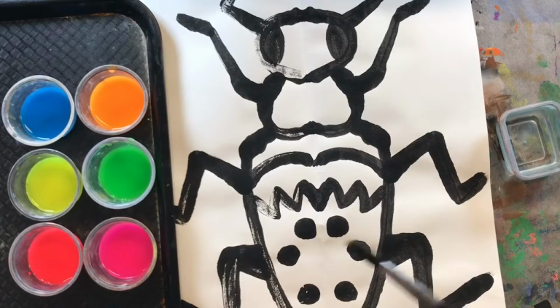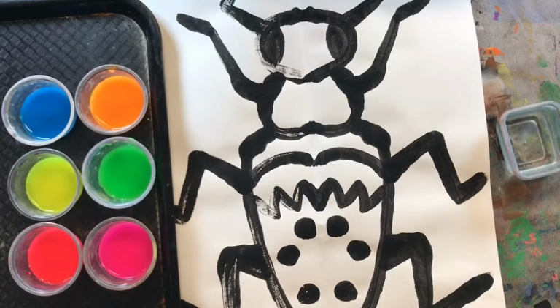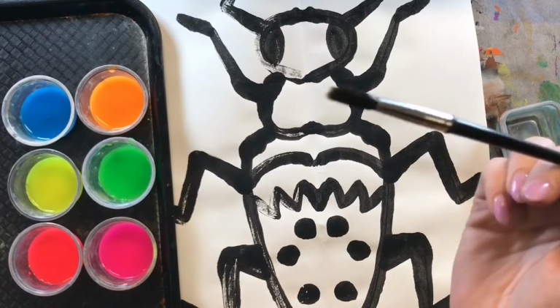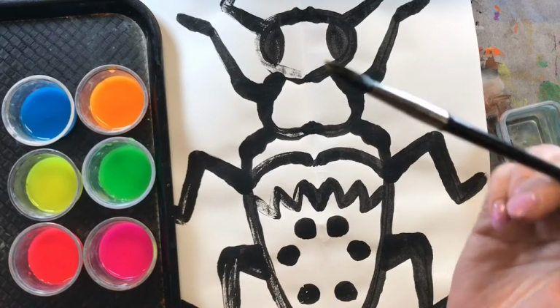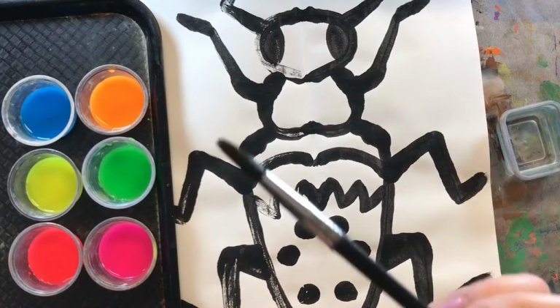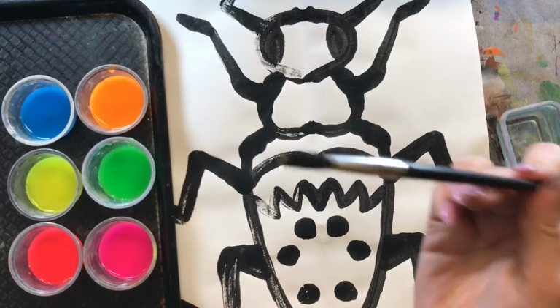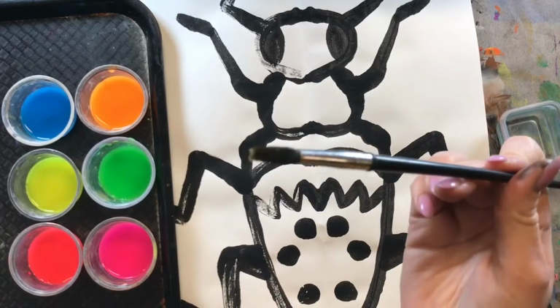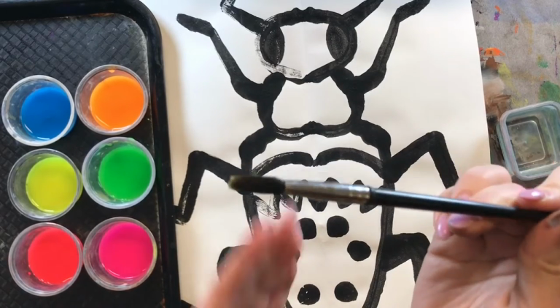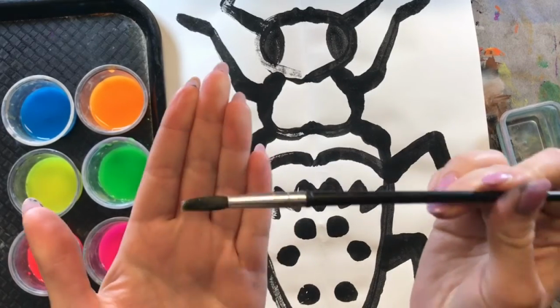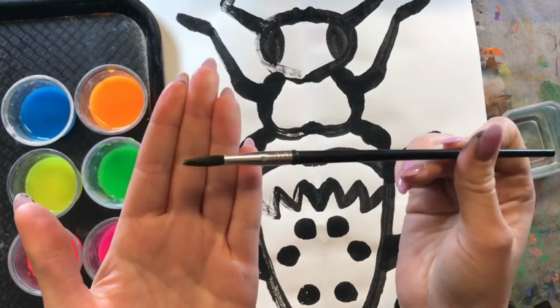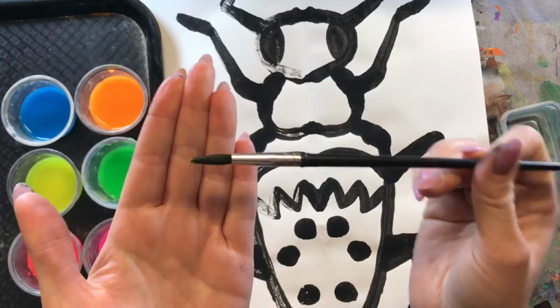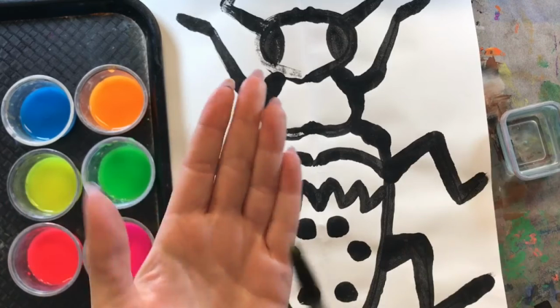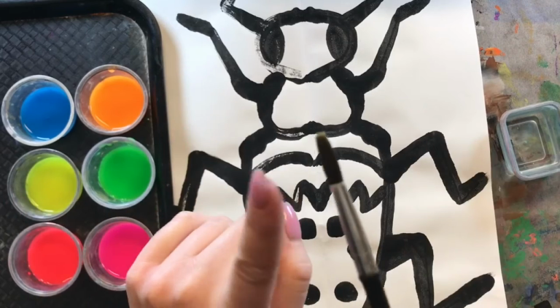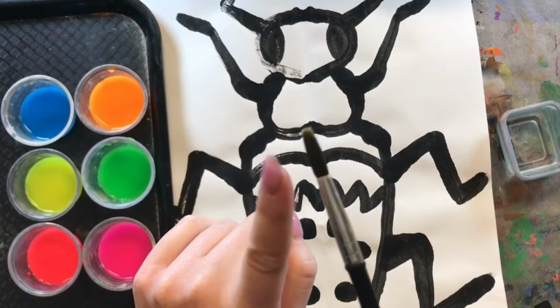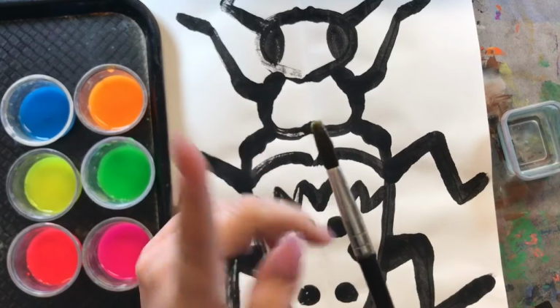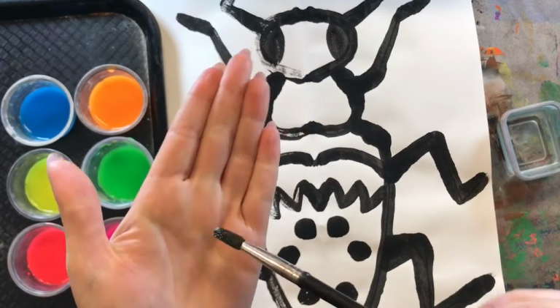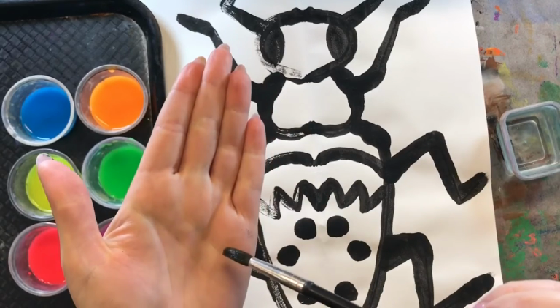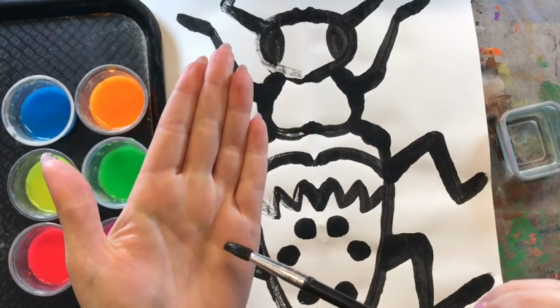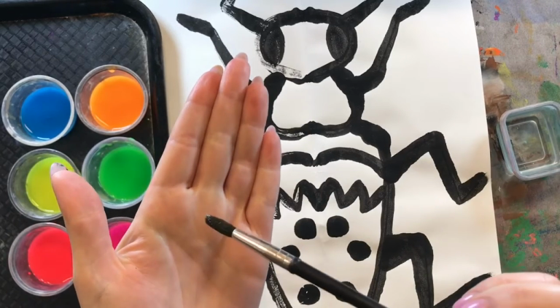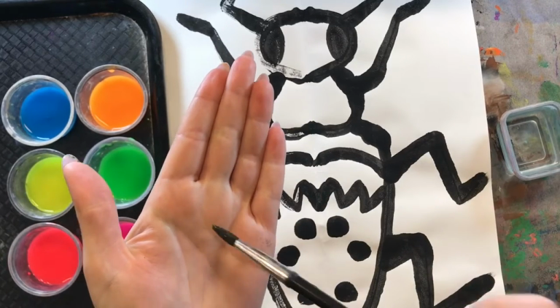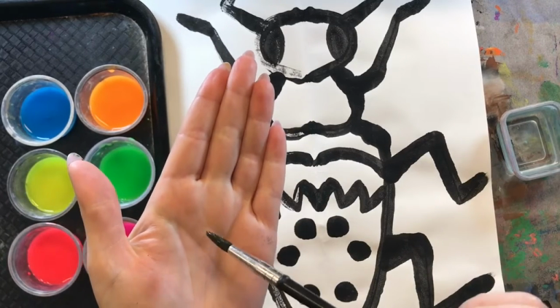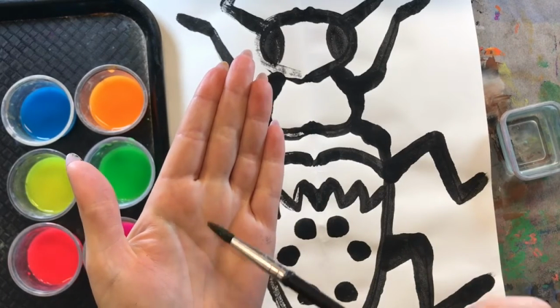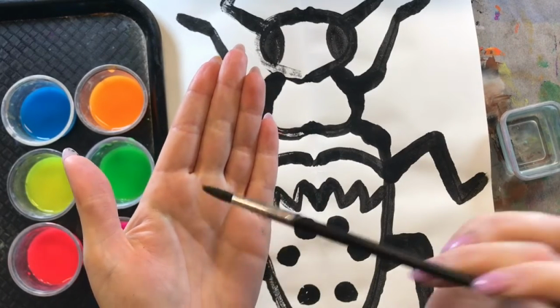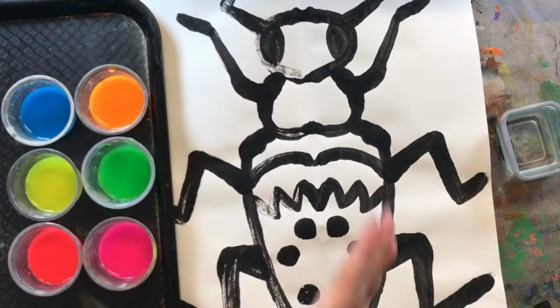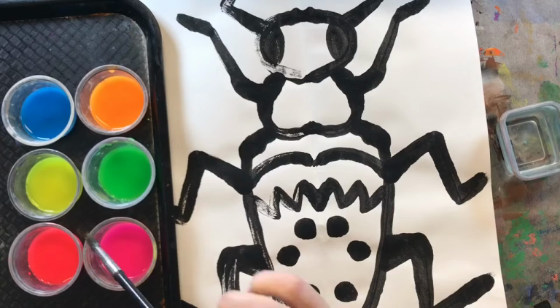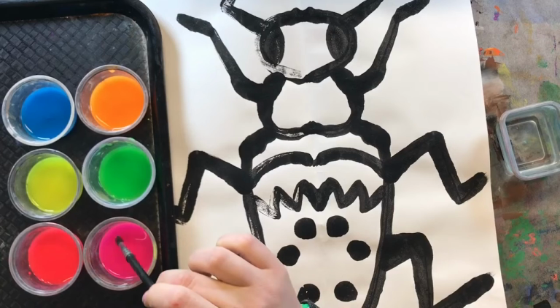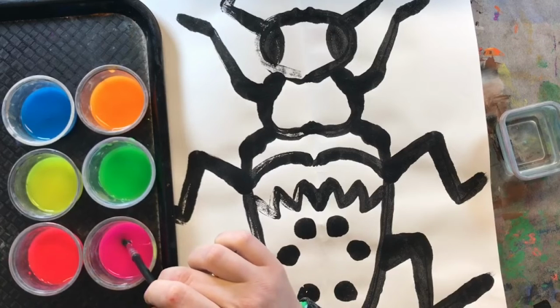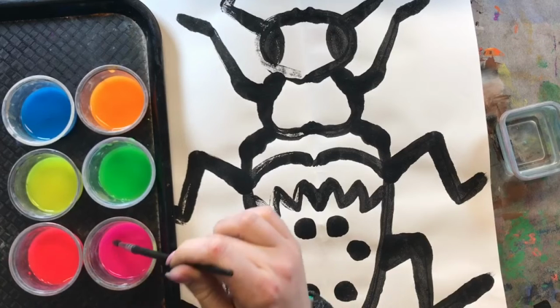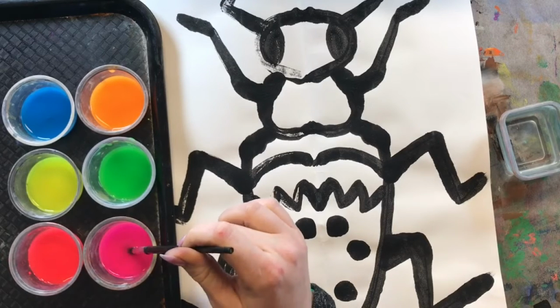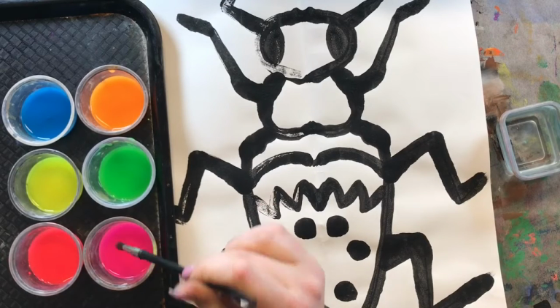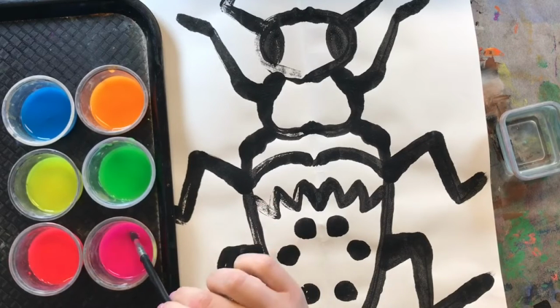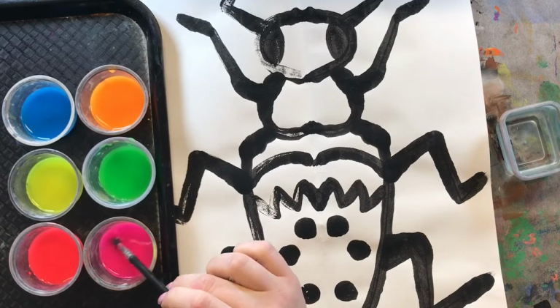What I am going to do is take my beautiful ballerina paintbrush on her tippy toes. Do not squish her tippy toes because that is not very nice. So while you are using your paintbrush make sure you are being gentle.